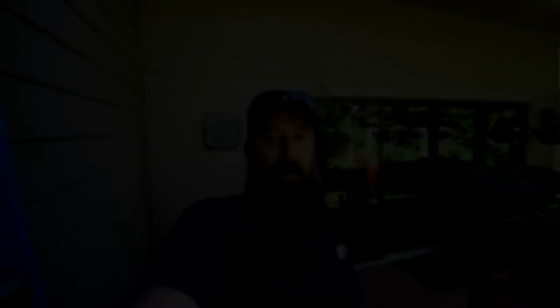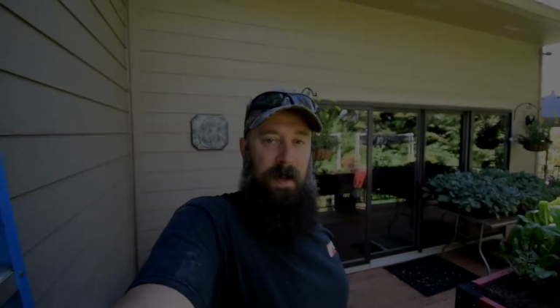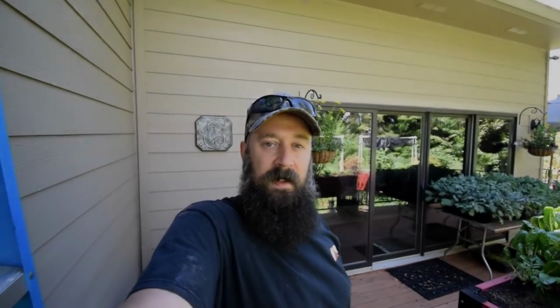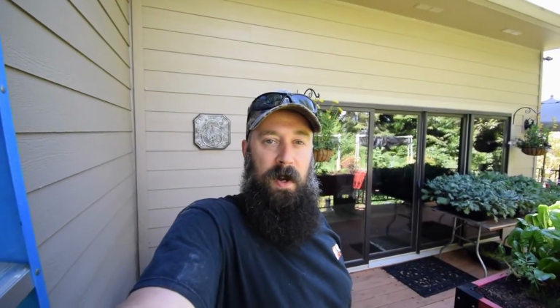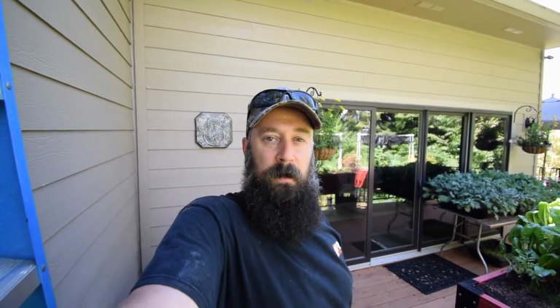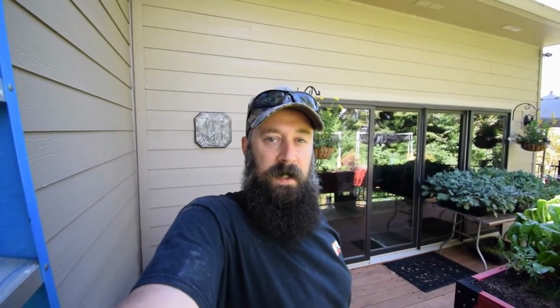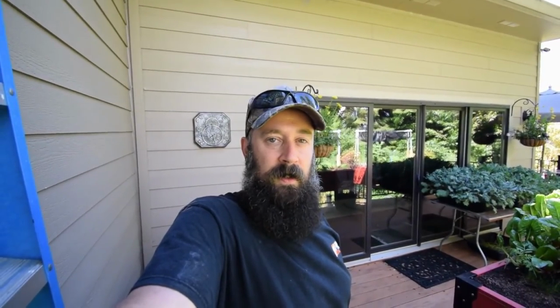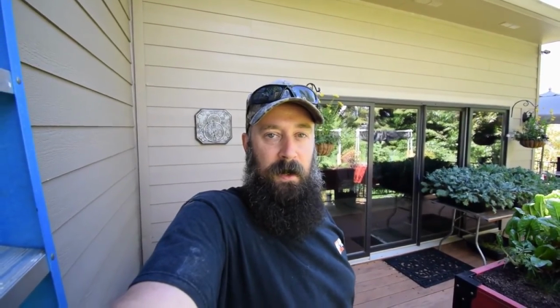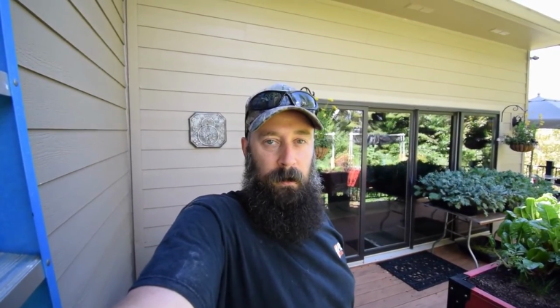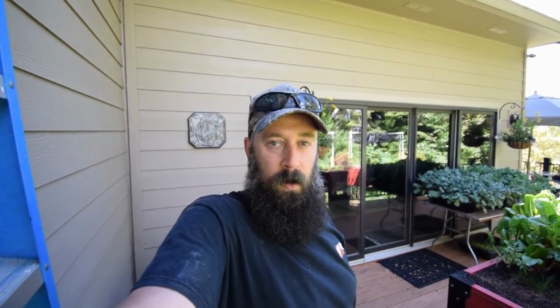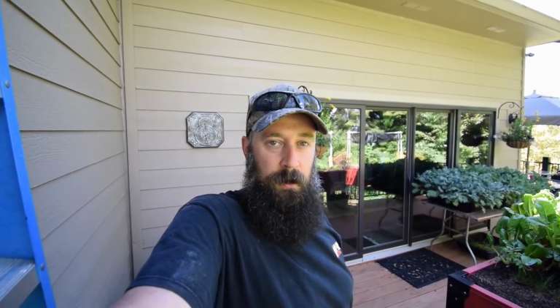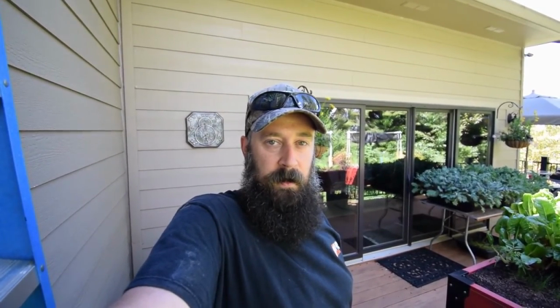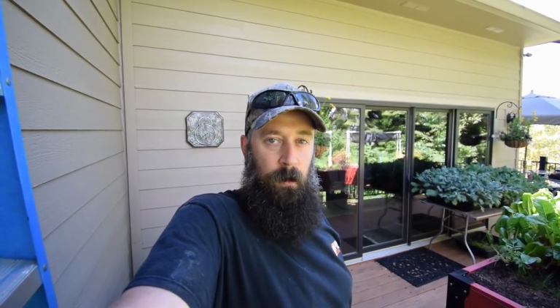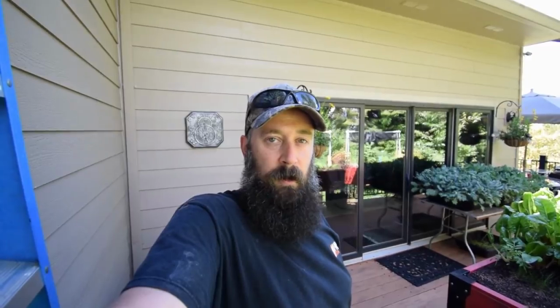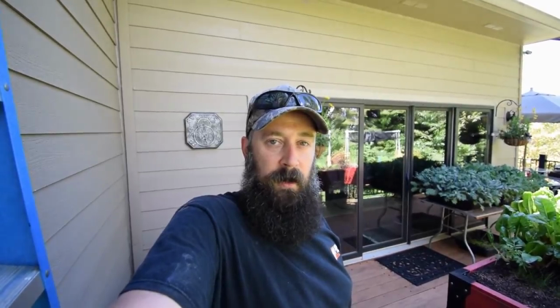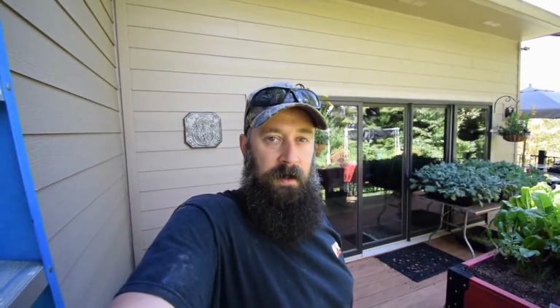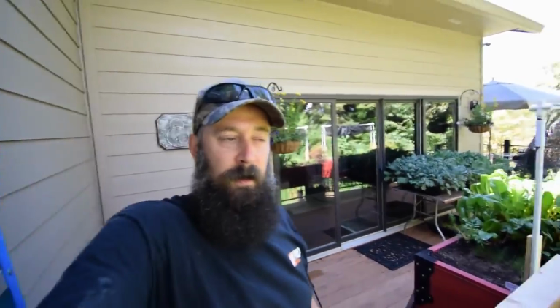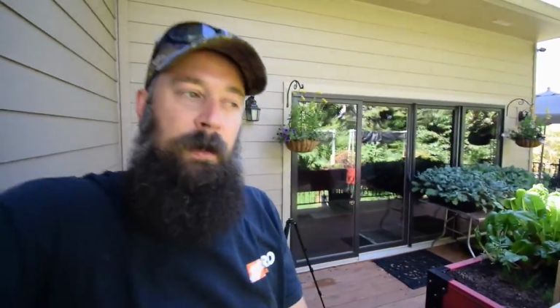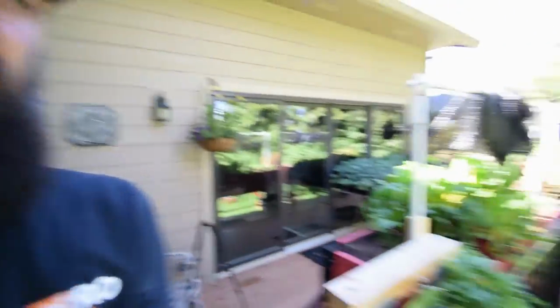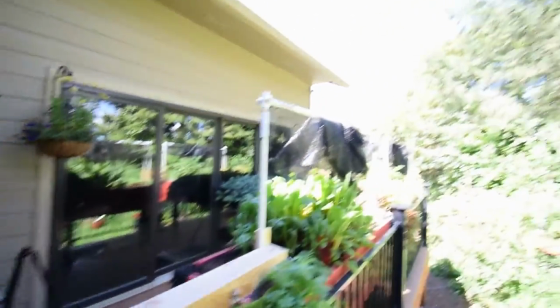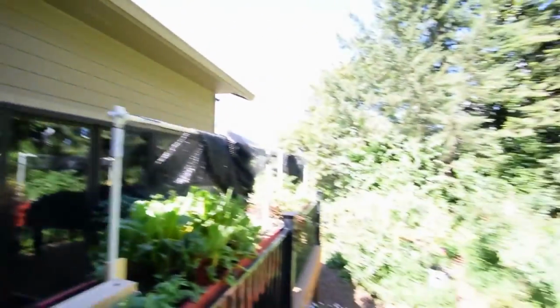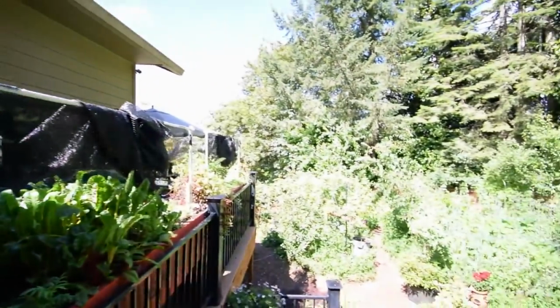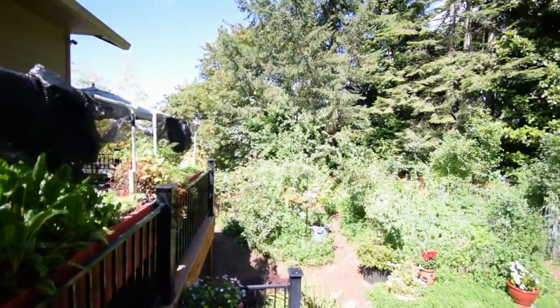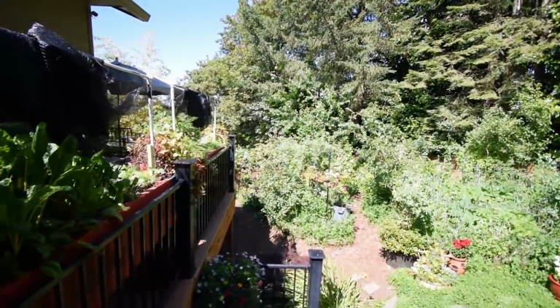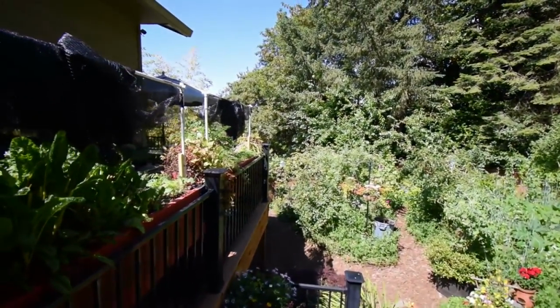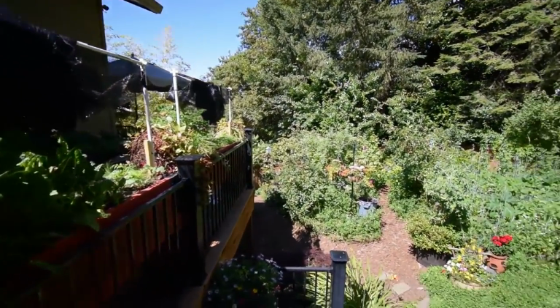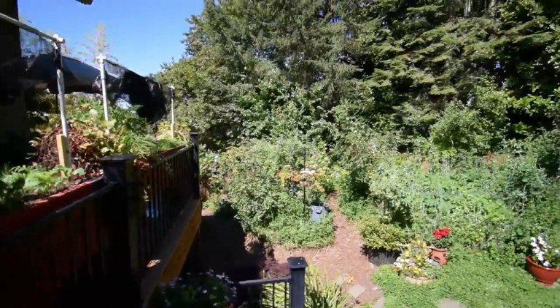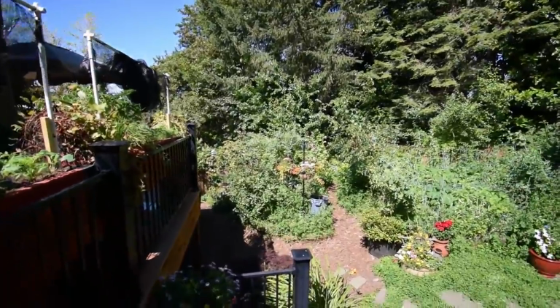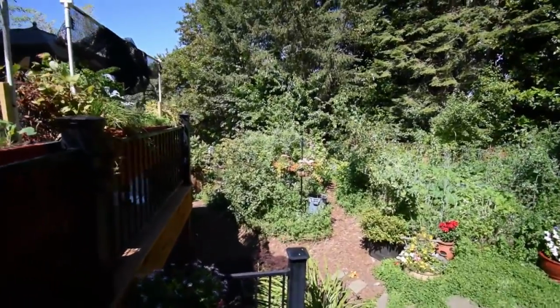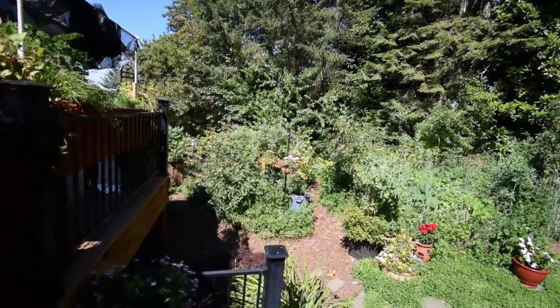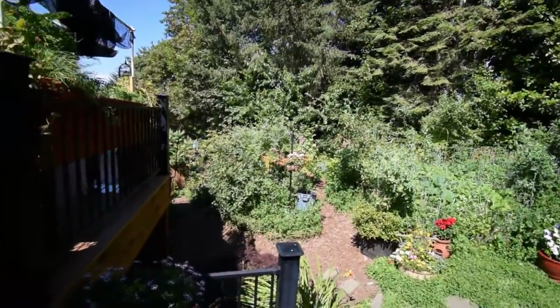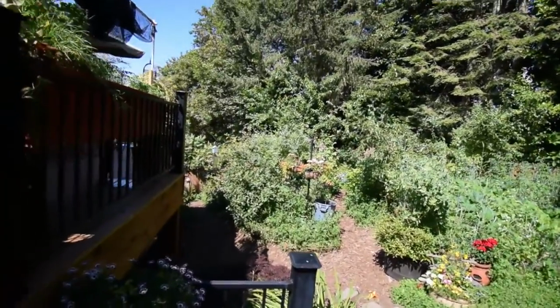Alright, hey everybody, this is Brian from P&B Homesteading. I wanted to take you down and do a little yard walk and show you some of the stuff that we've got growing in our yard on a little urban homestead. As you can tell, my voice is still got a little bit of that cold in it.